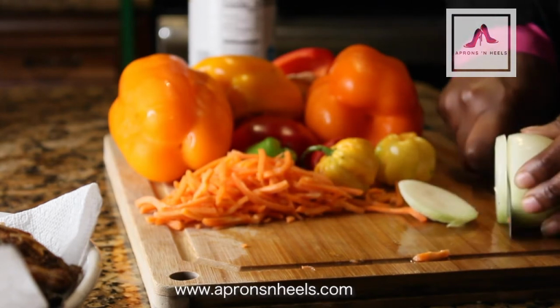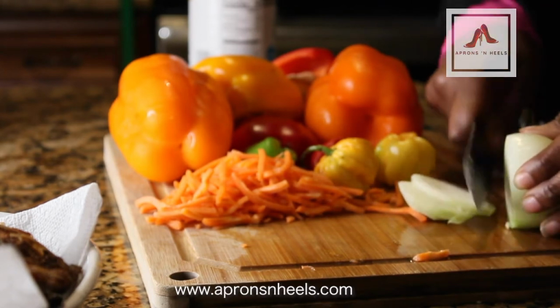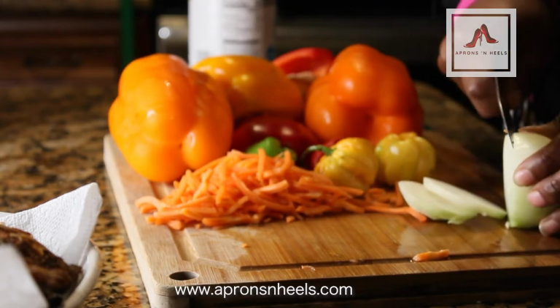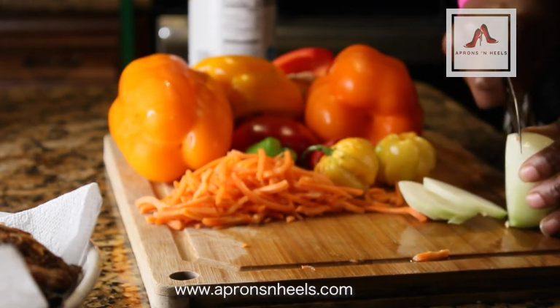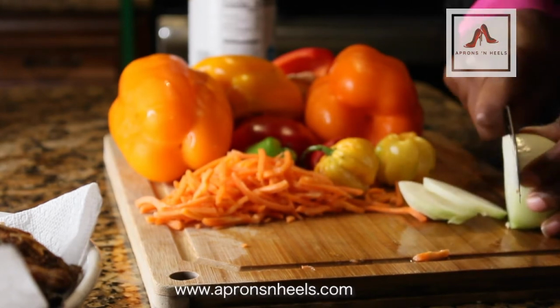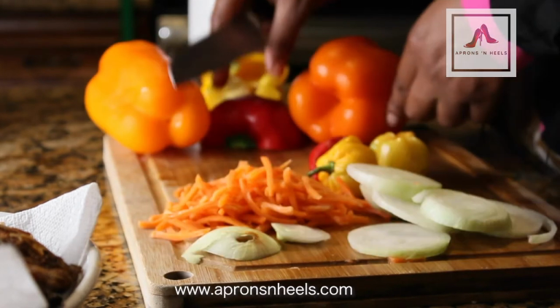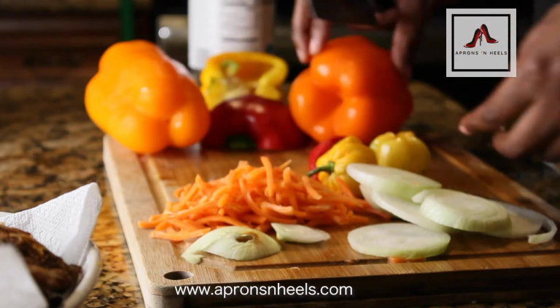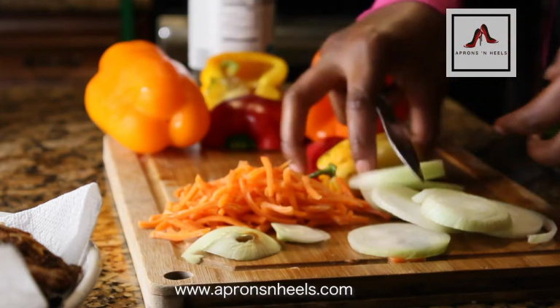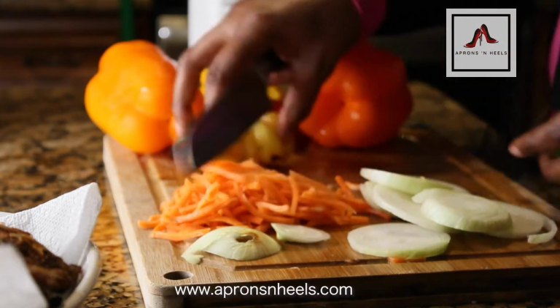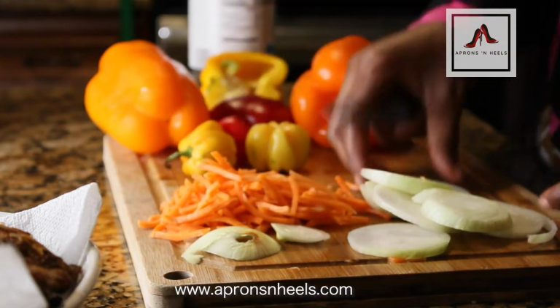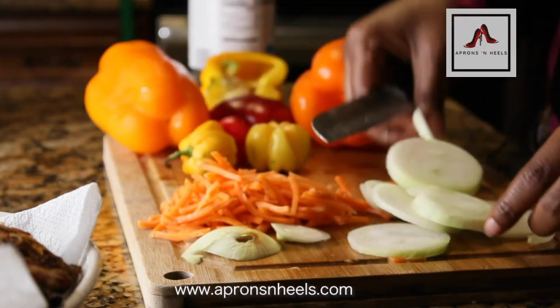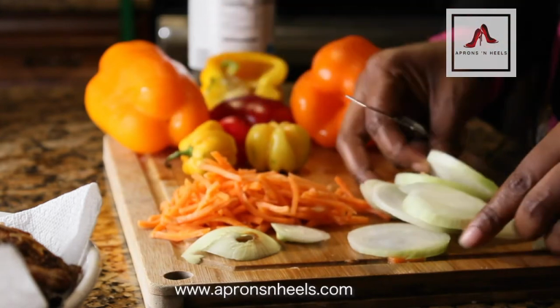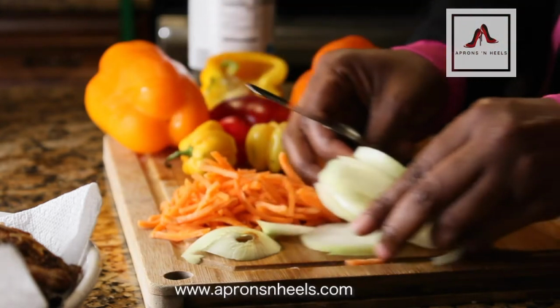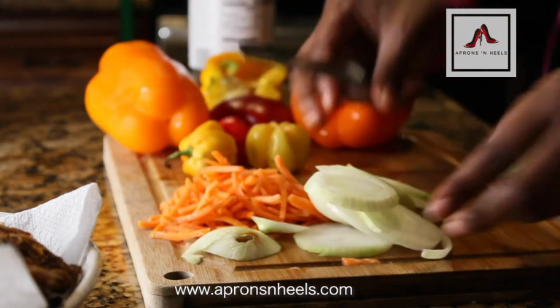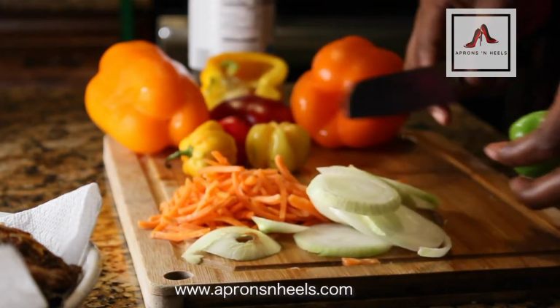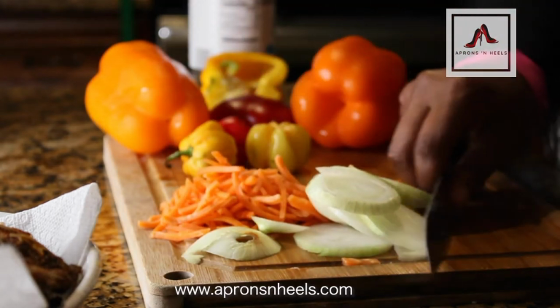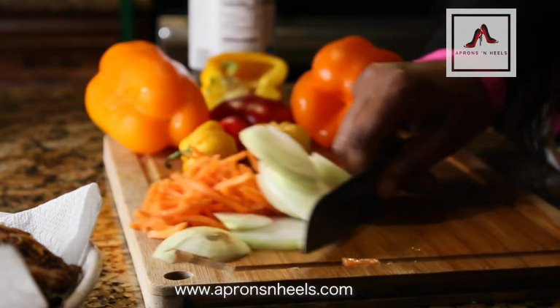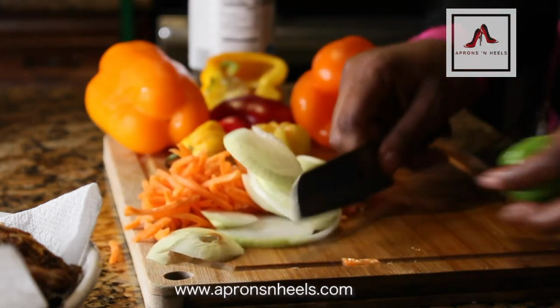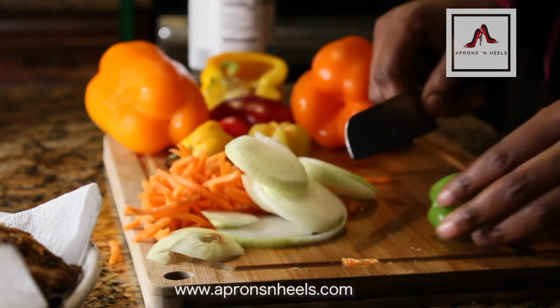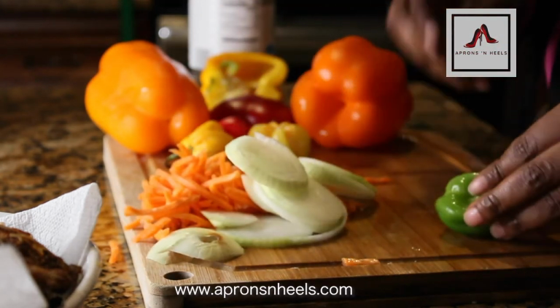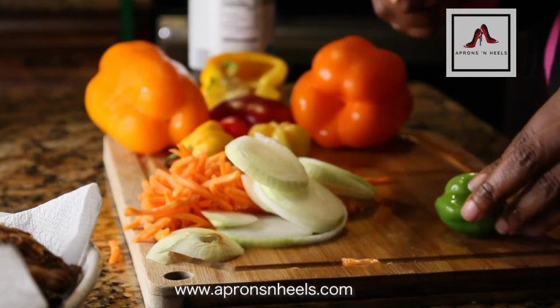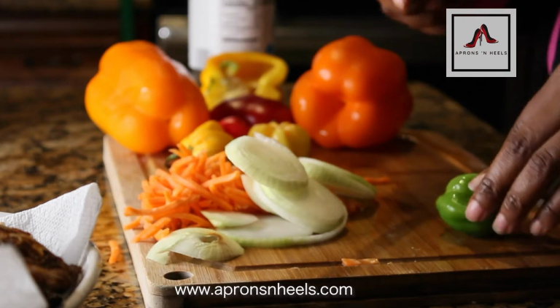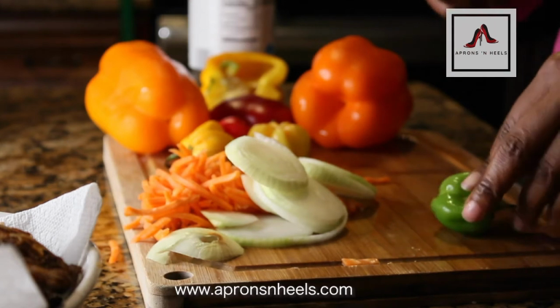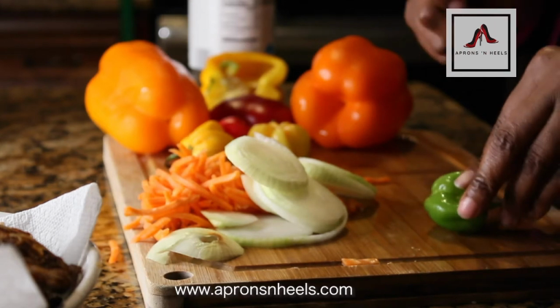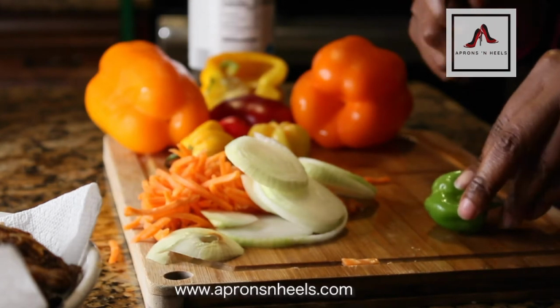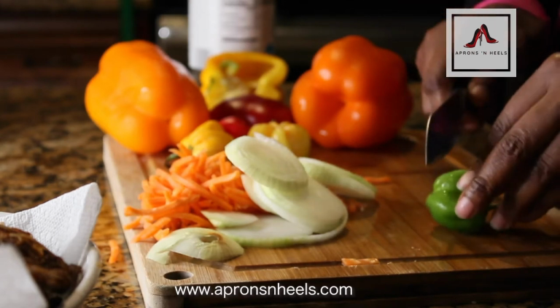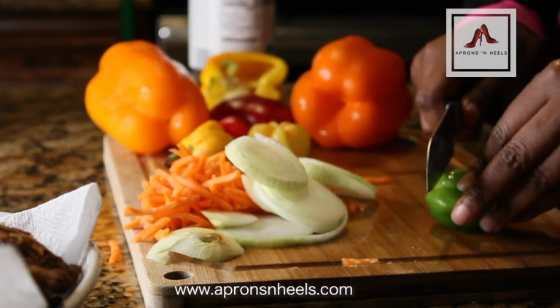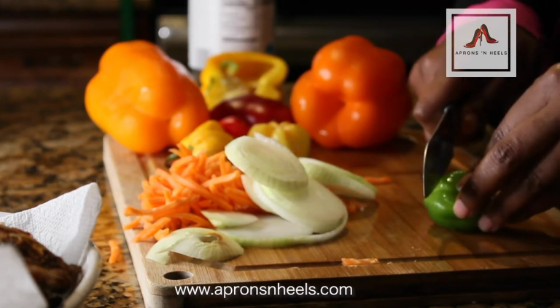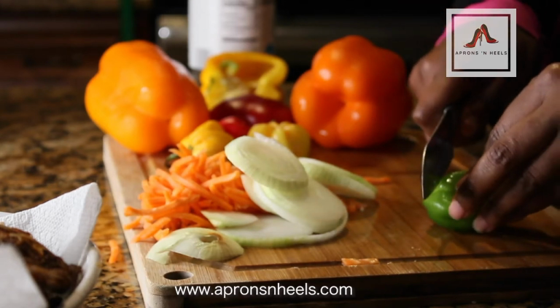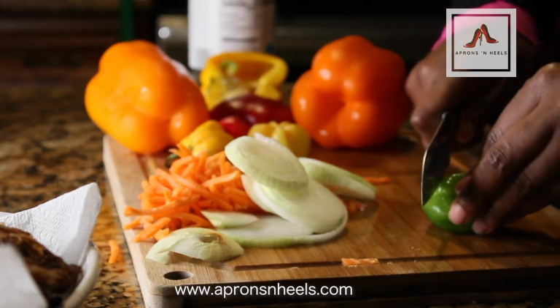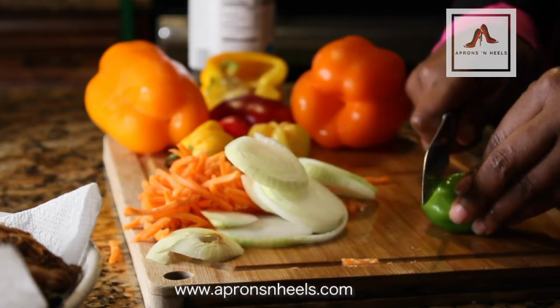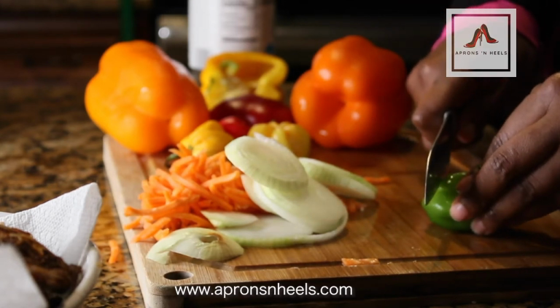I'm cutting my onions in circles in a circular pattern because it looks better — that's just a personal preference. If you want, you can also do them in half. I also cut up my hot scotch bonnet peppers.